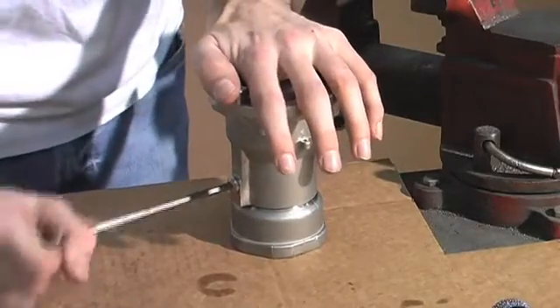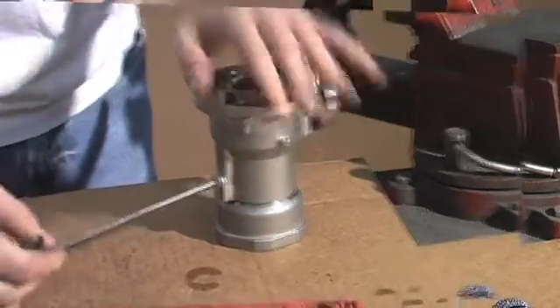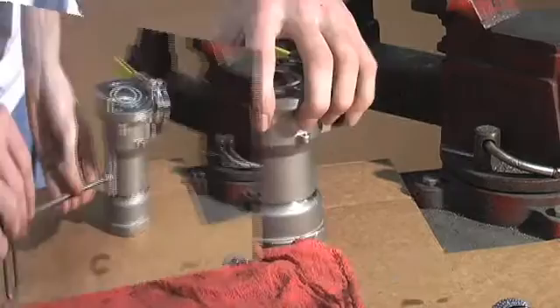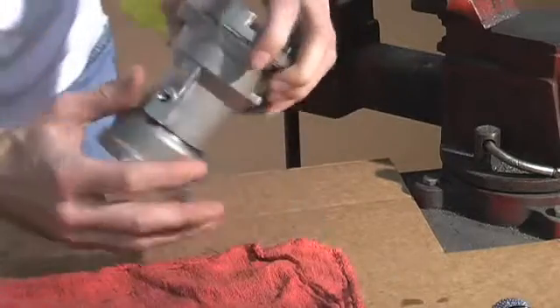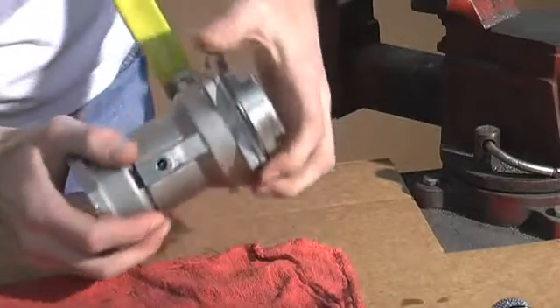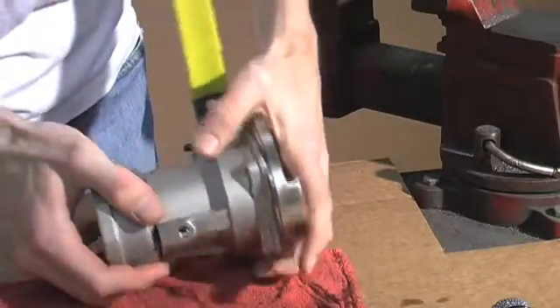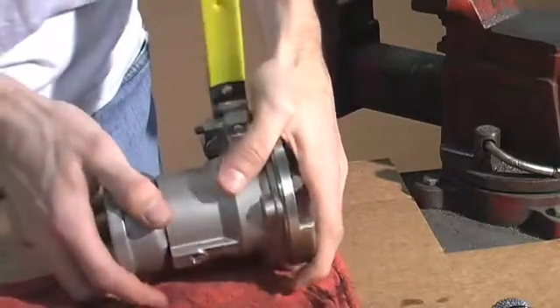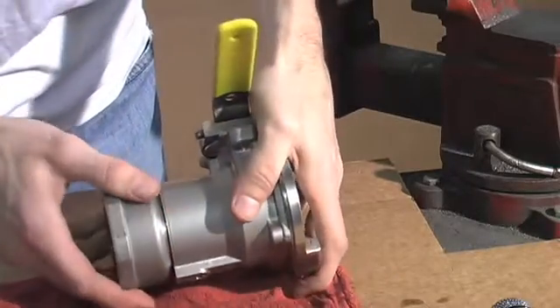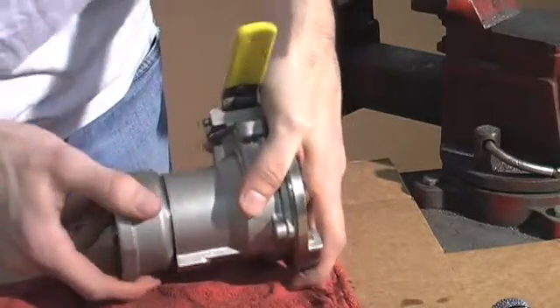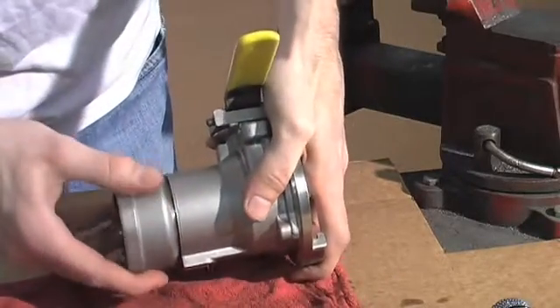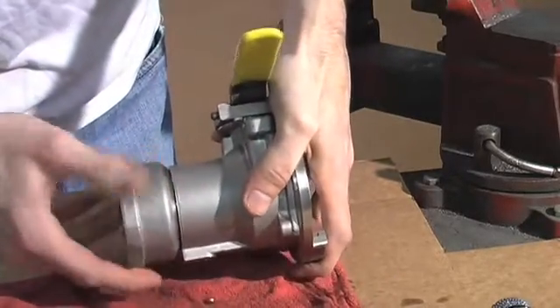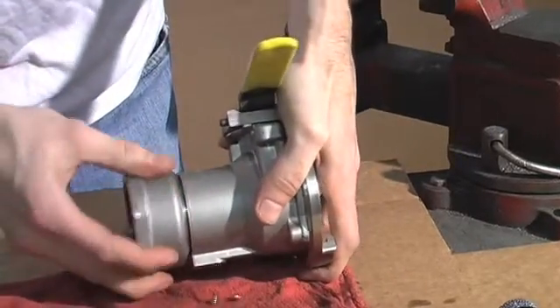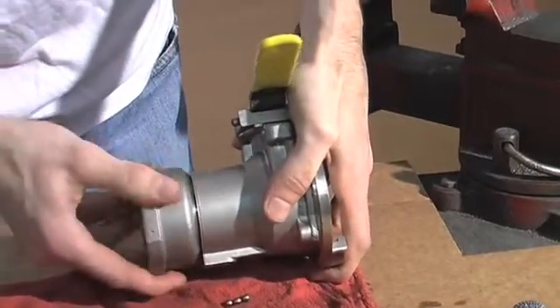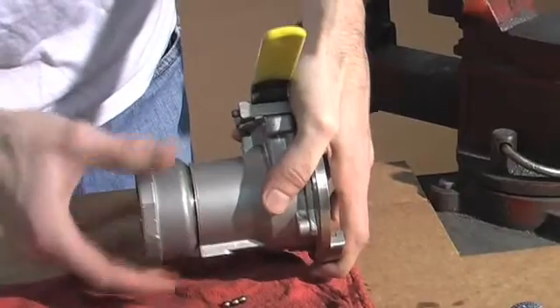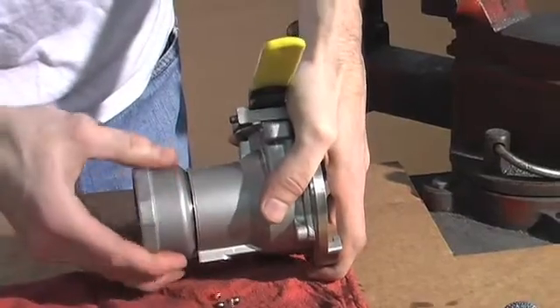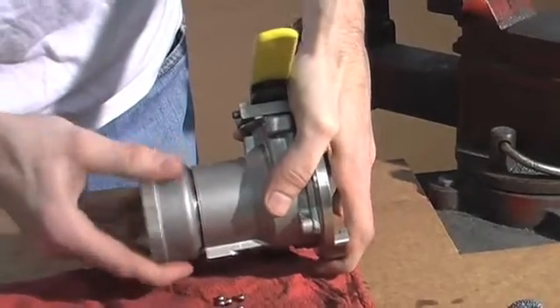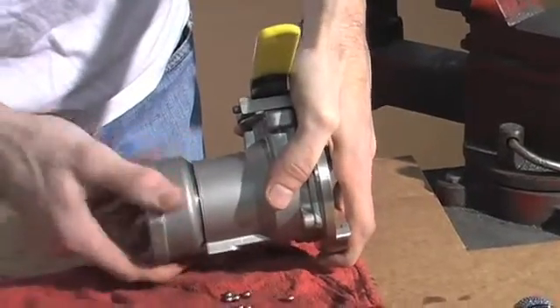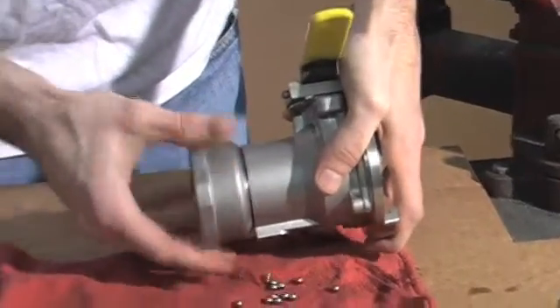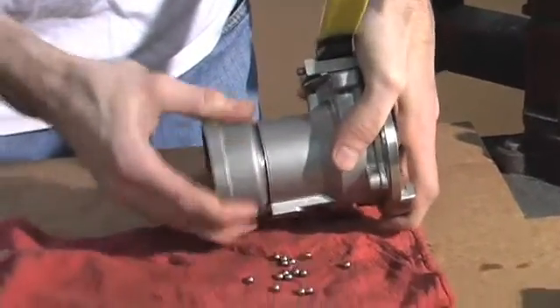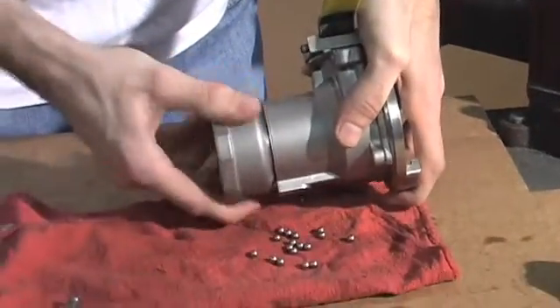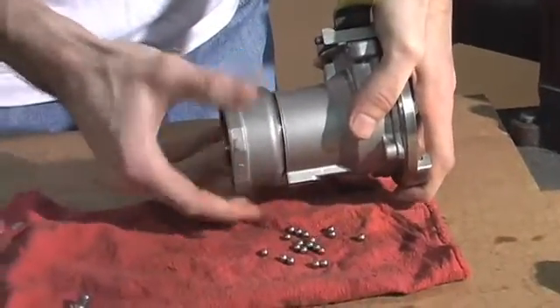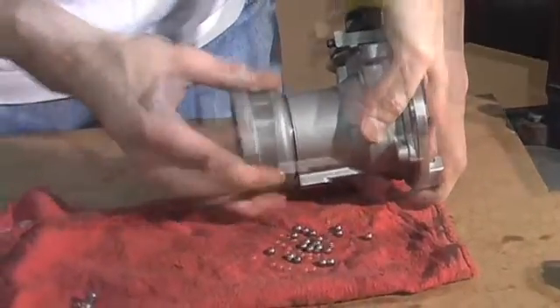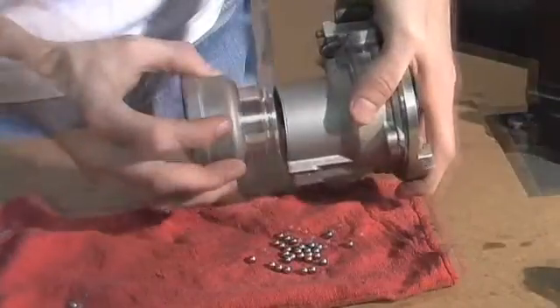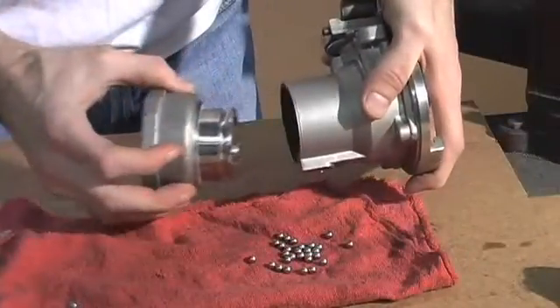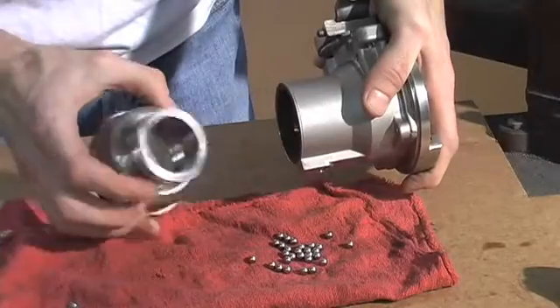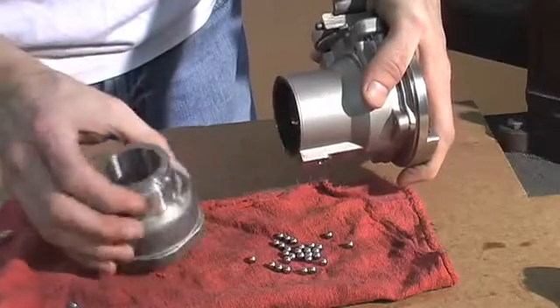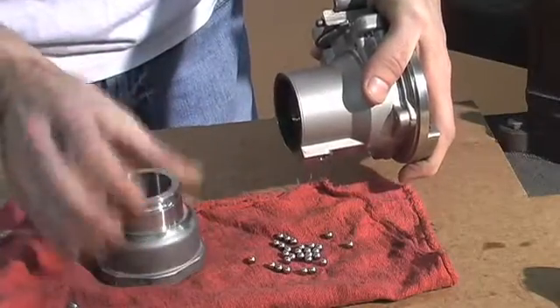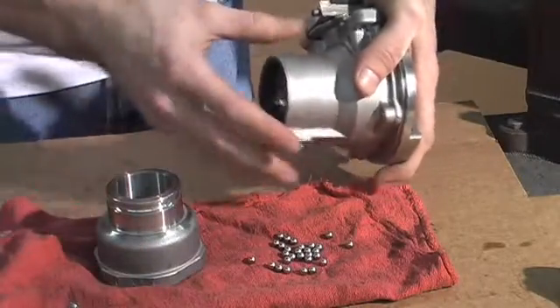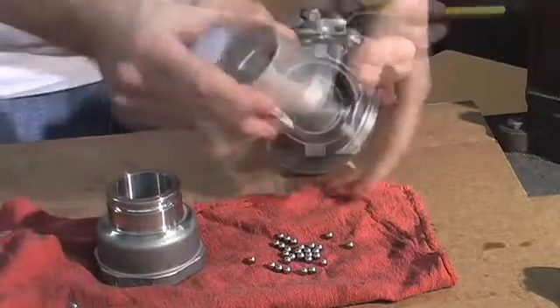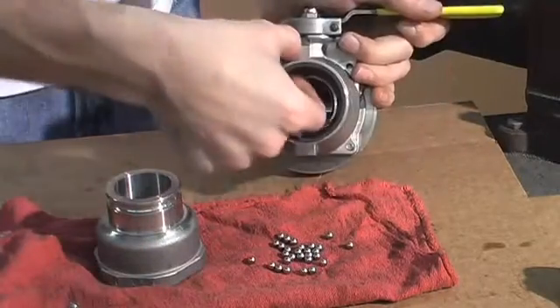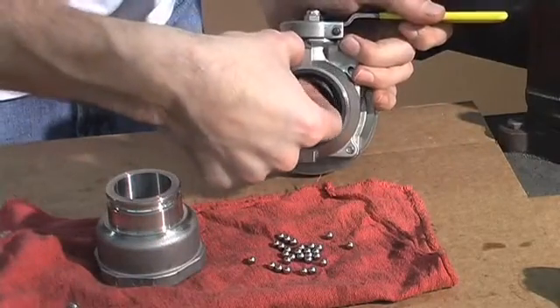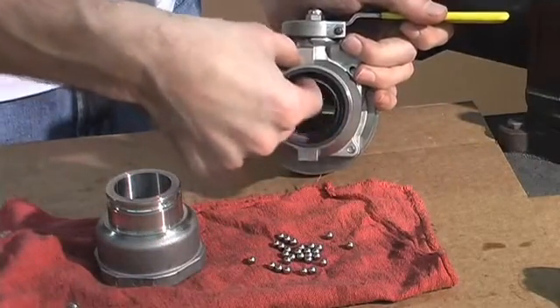As you turn the swivel, that will release the swivel balls. You can drop all the swivel balls out. Once the swivel balls are removed, you can remove the swivel seal.